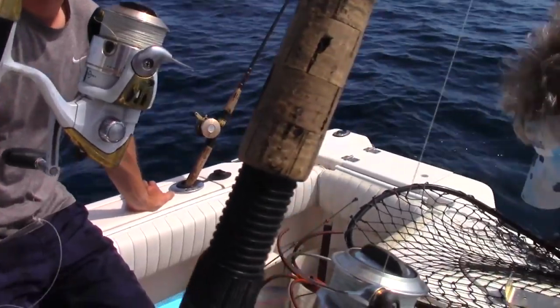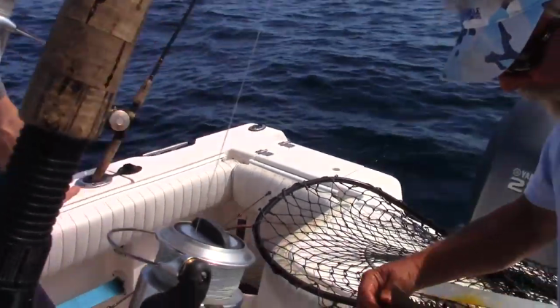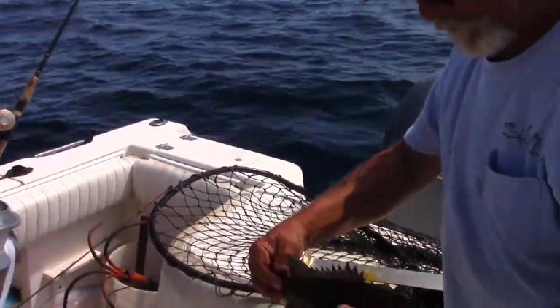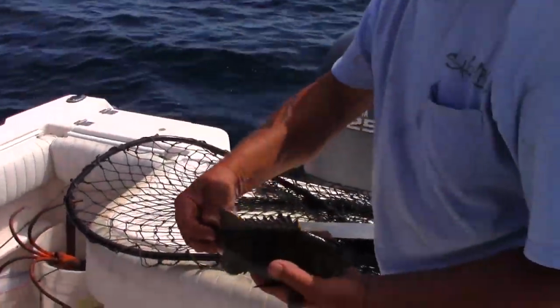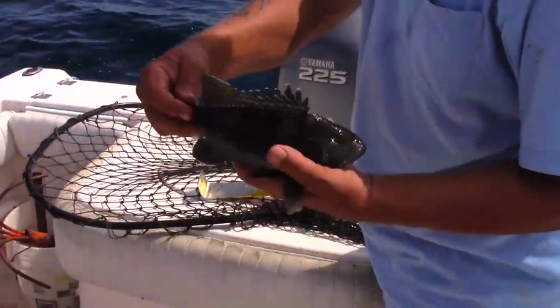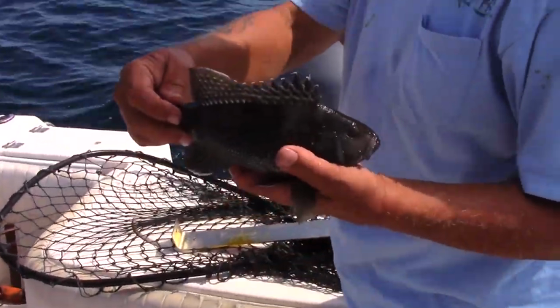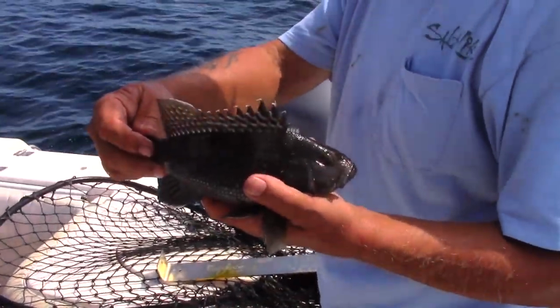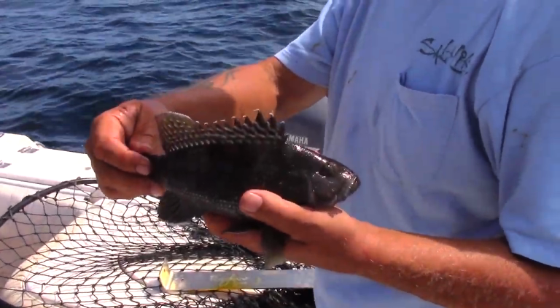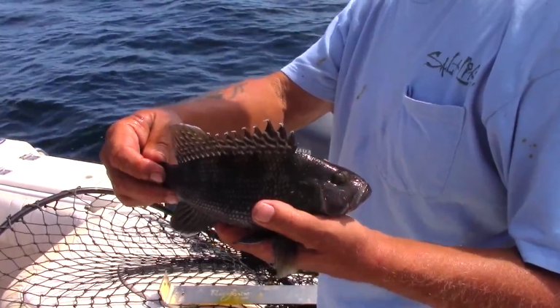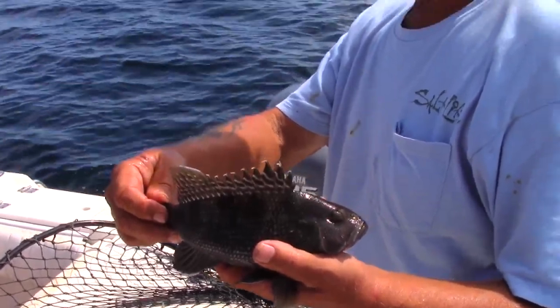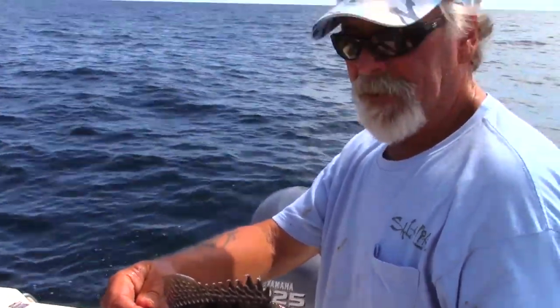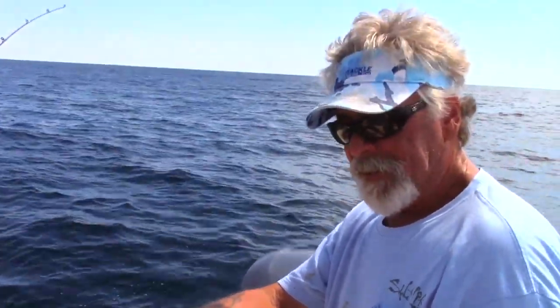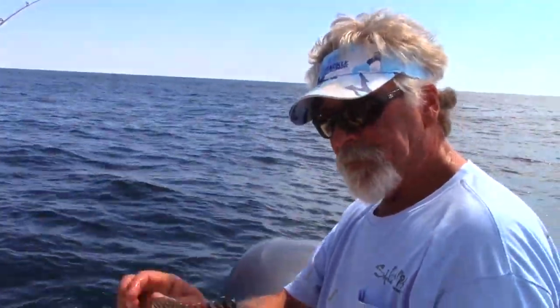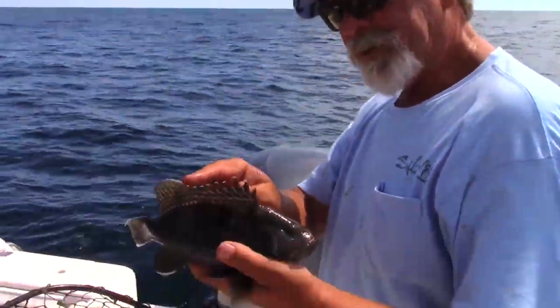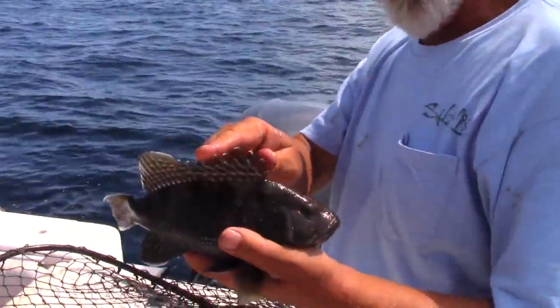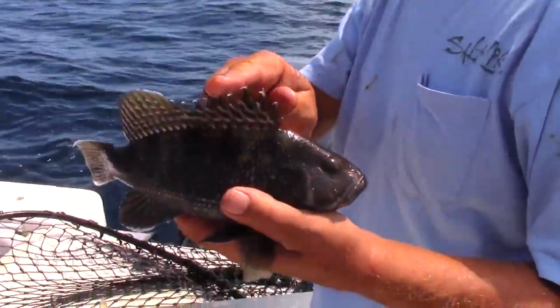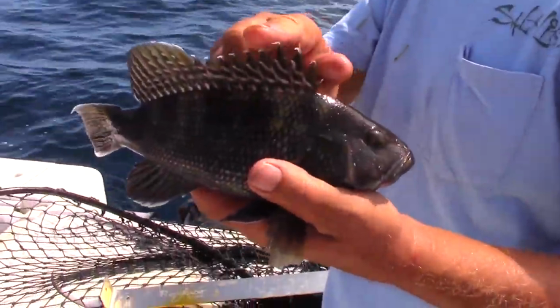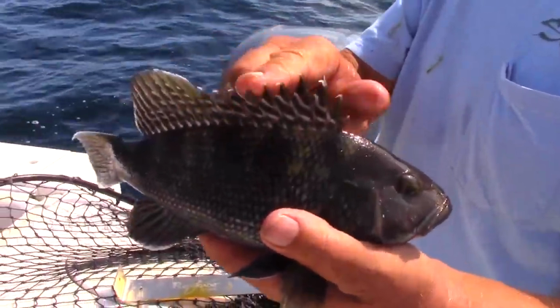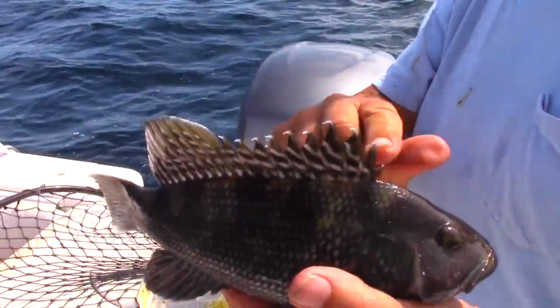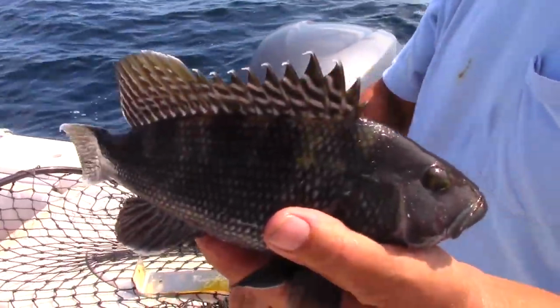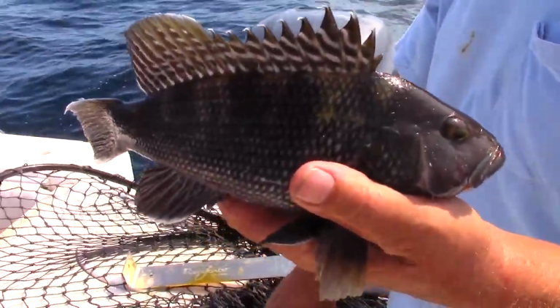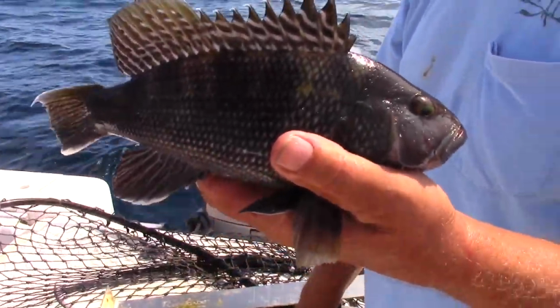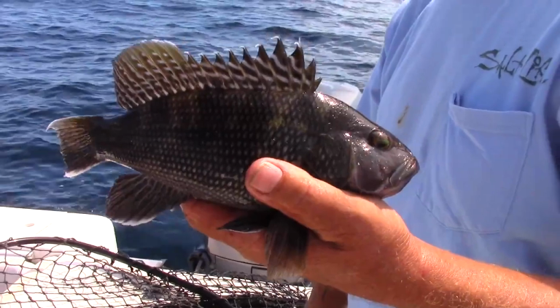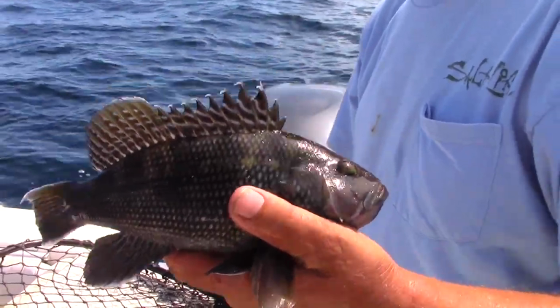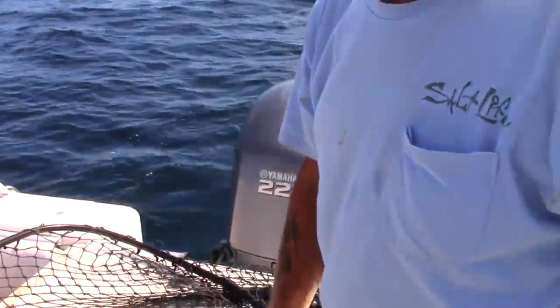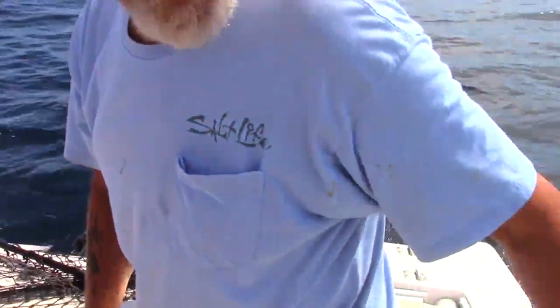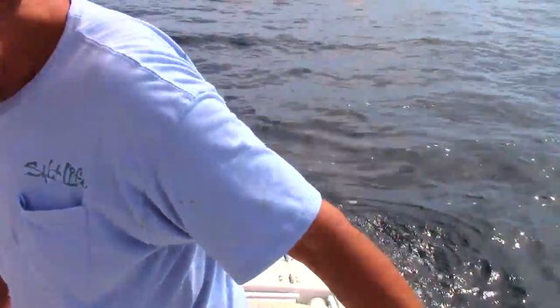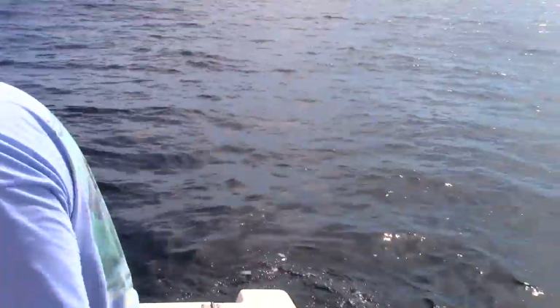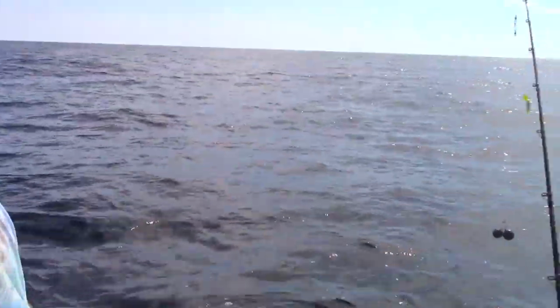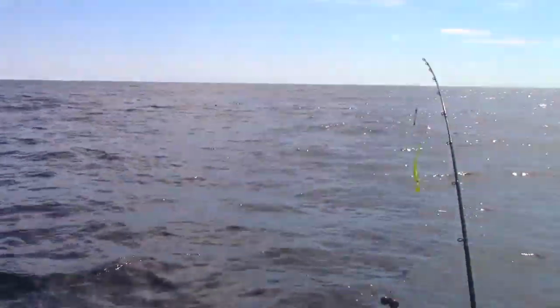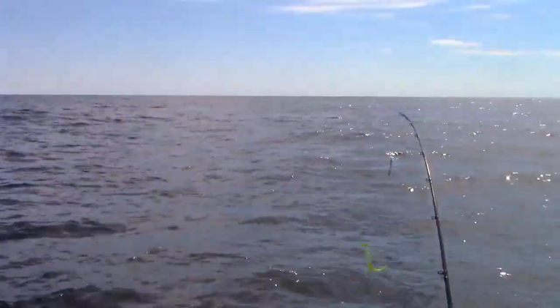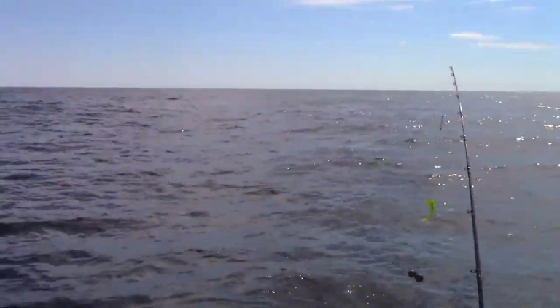Jack, what's the size limit on the sea bass there? Twelve and a half. He's a little short — just a little short. But look at the curl. Like curly fish. Beautiful fish. We love sea bass. All right, here we go.